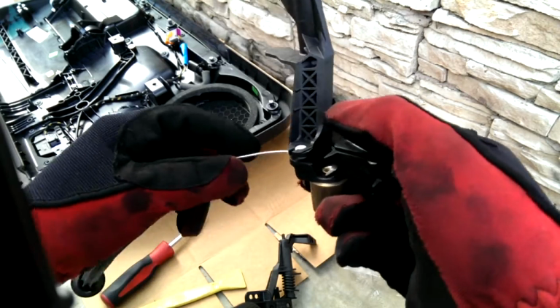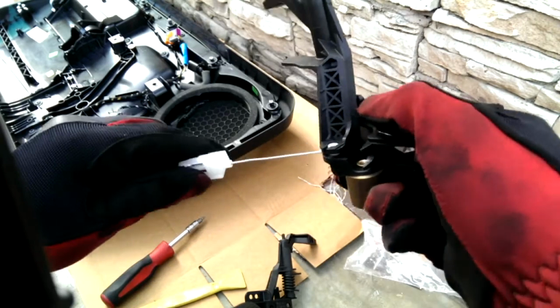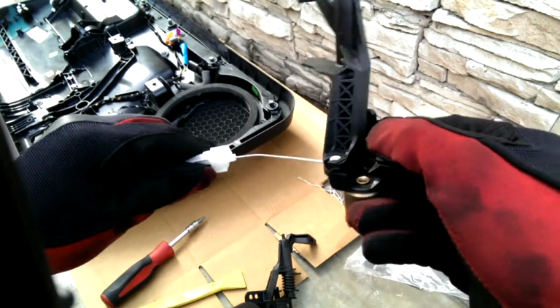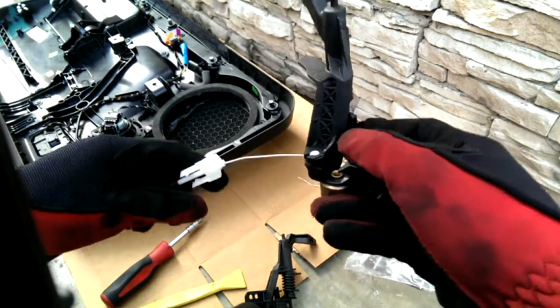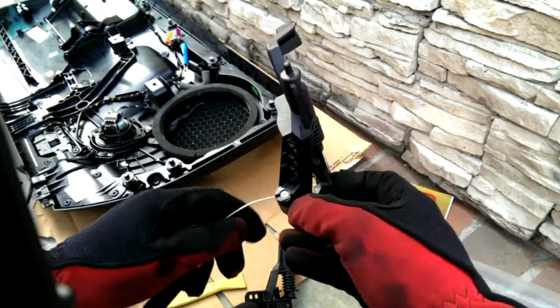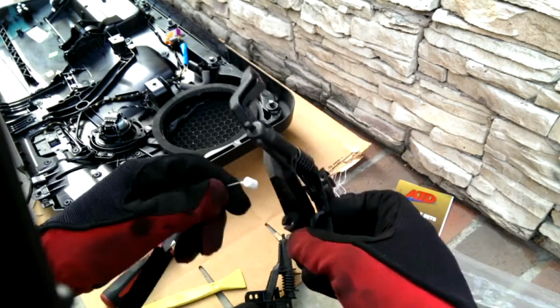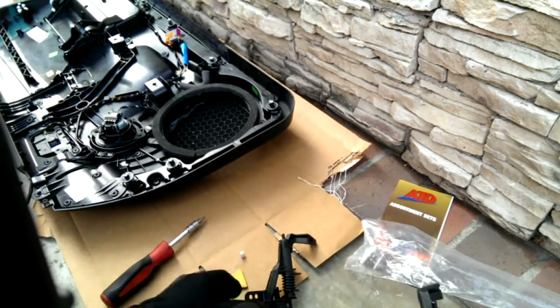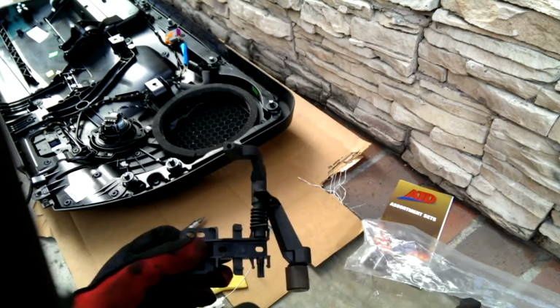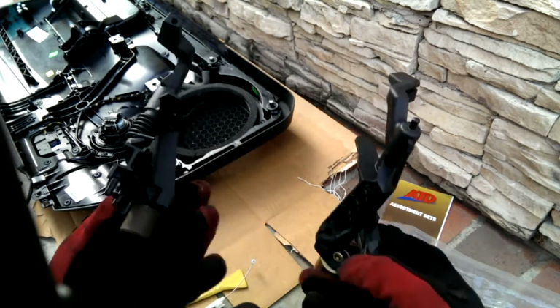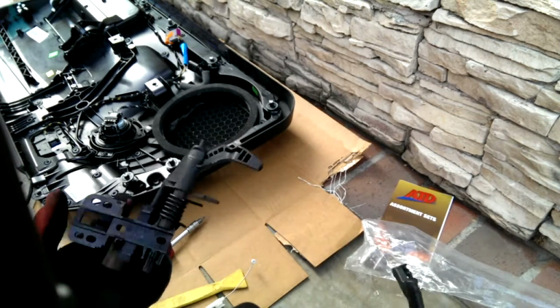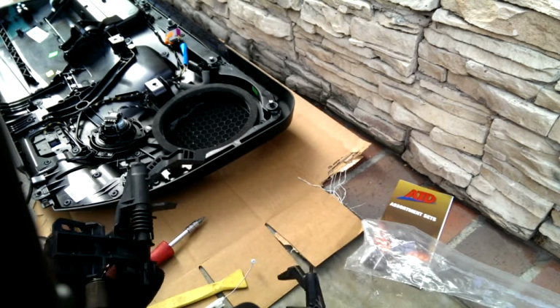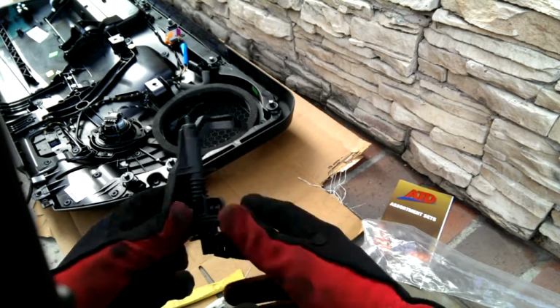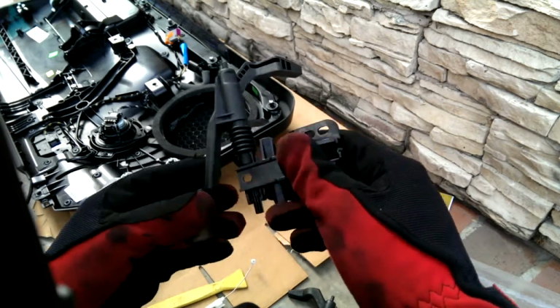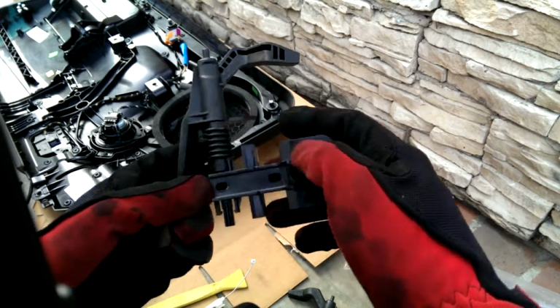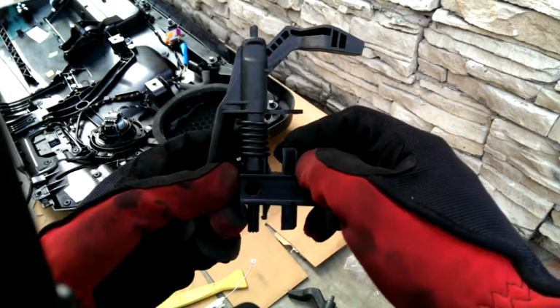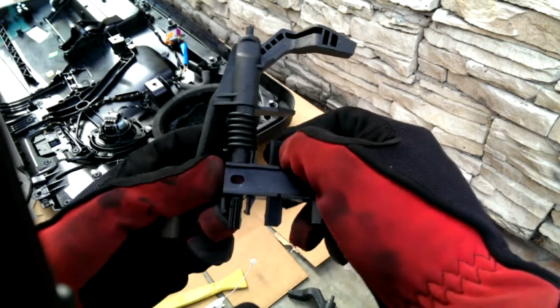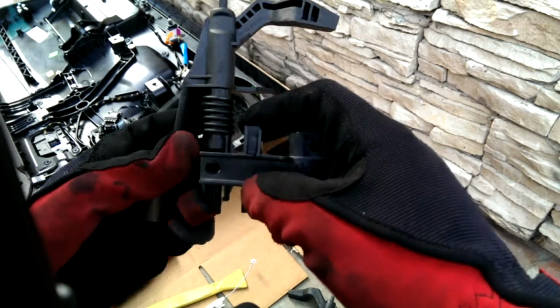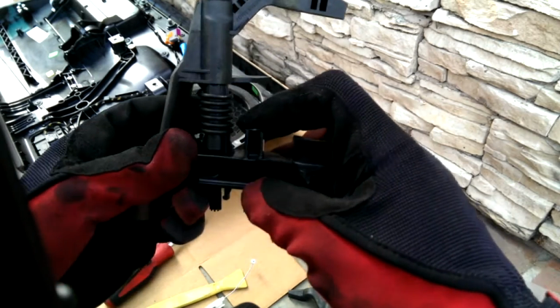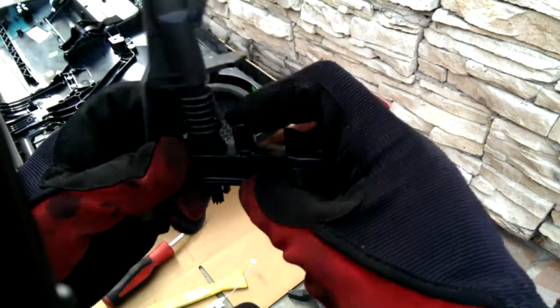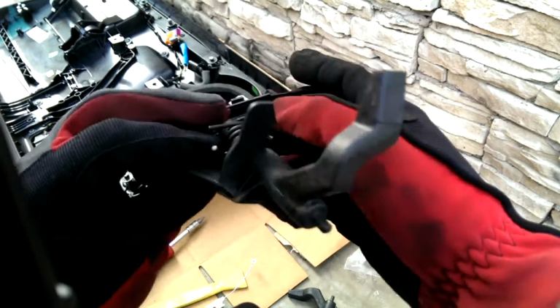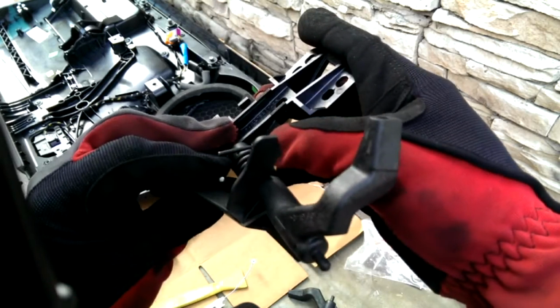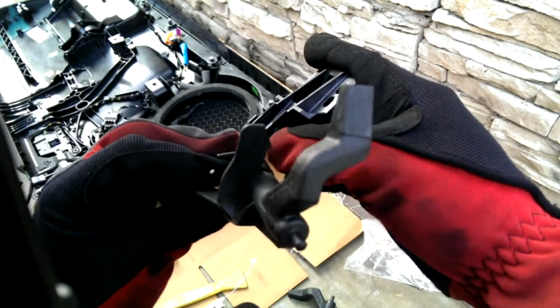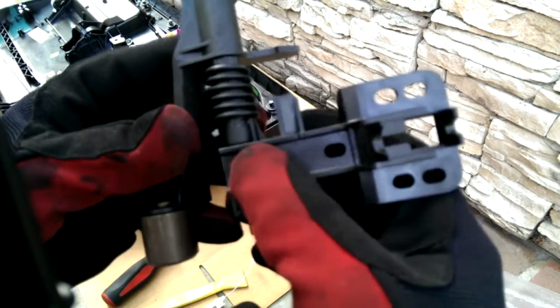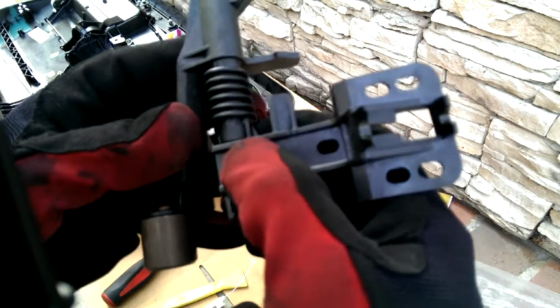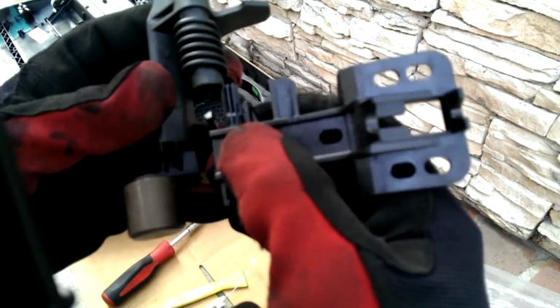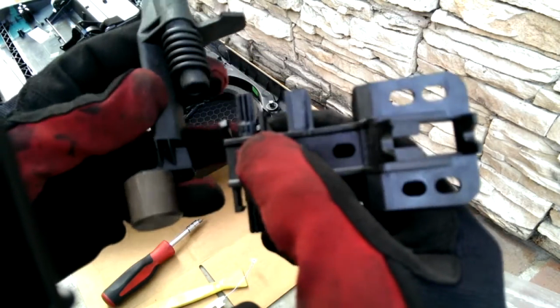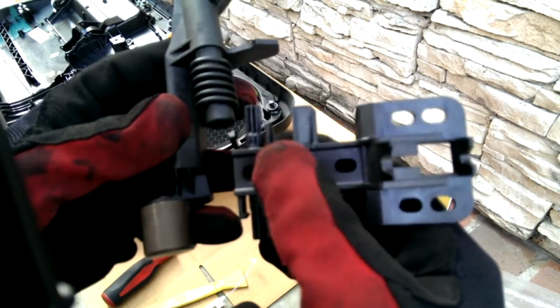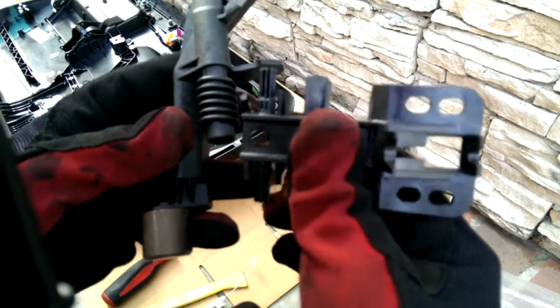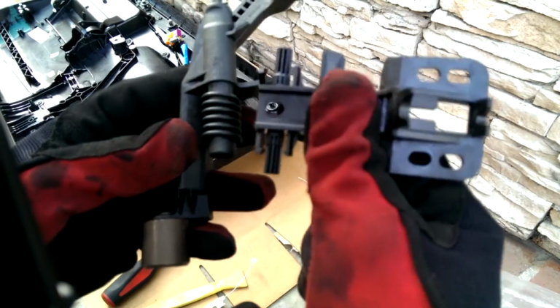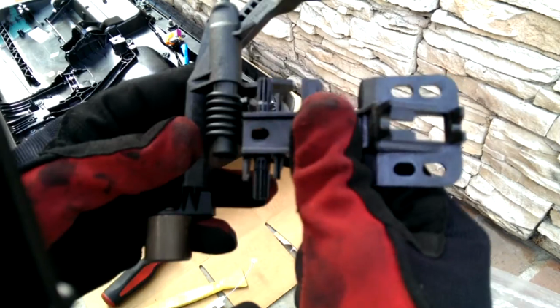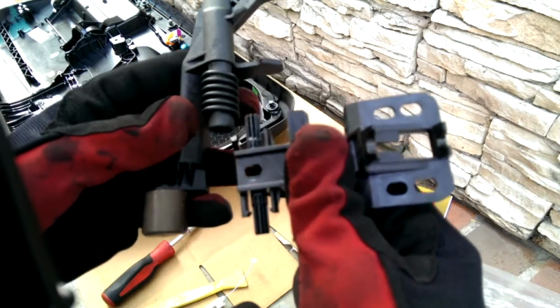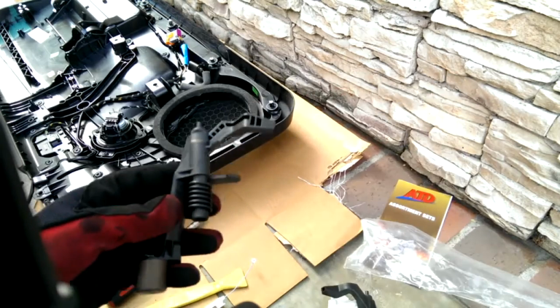That works great. Now I have this, so I'm thinking of maybe salvaging it, because the only thing broken on this is this tab. This is where it disassembles, and that's identical.